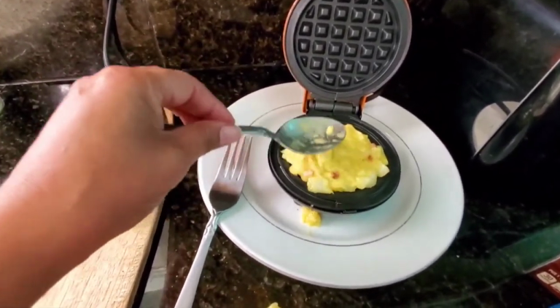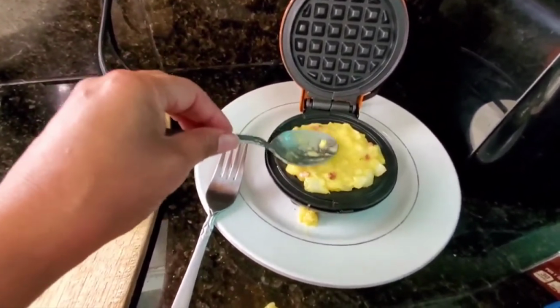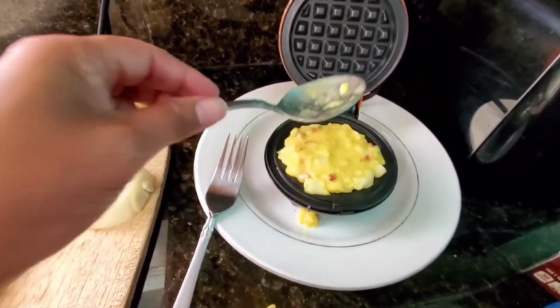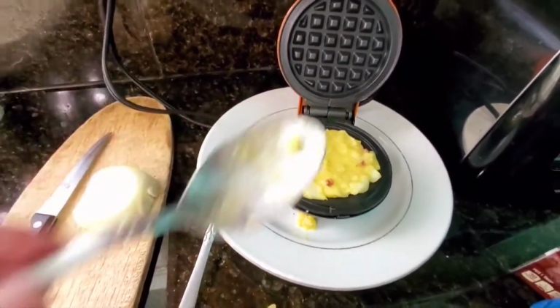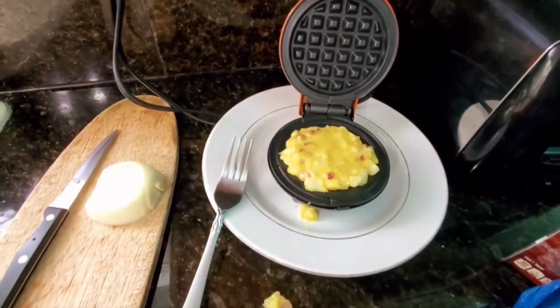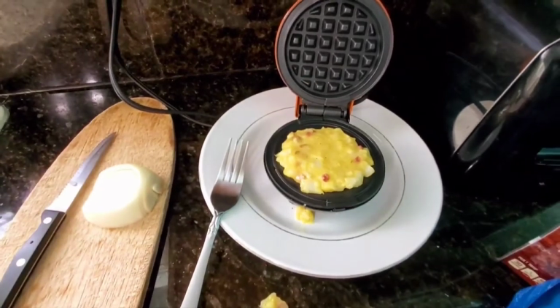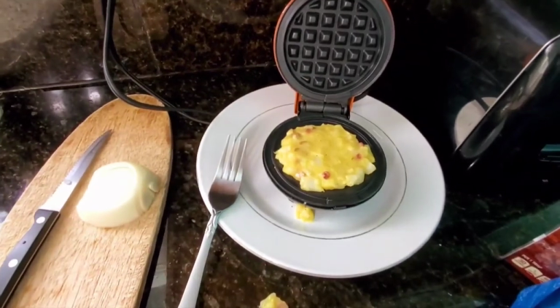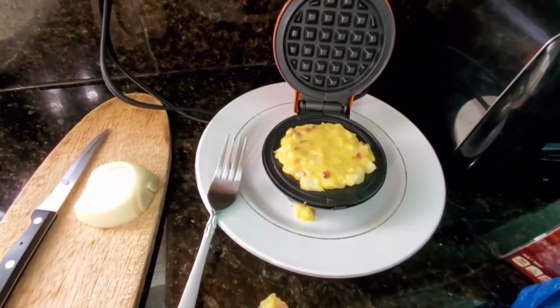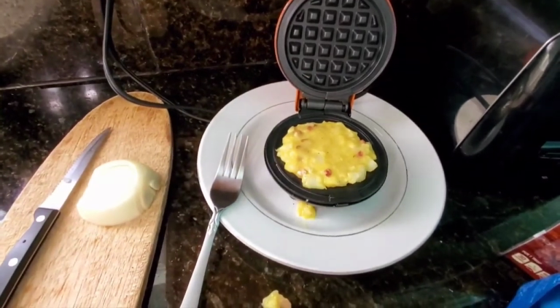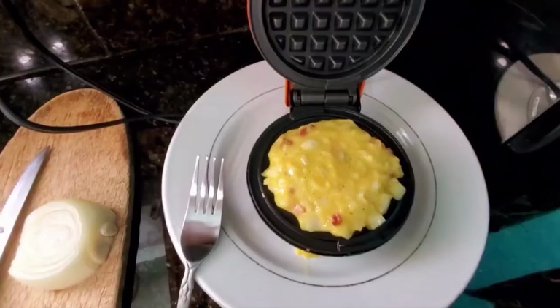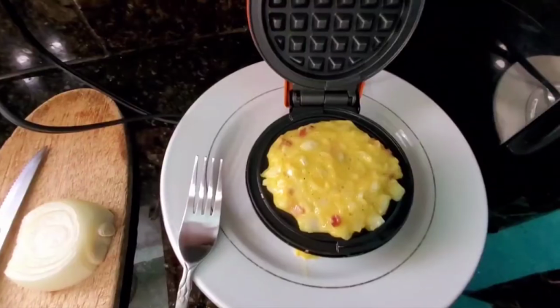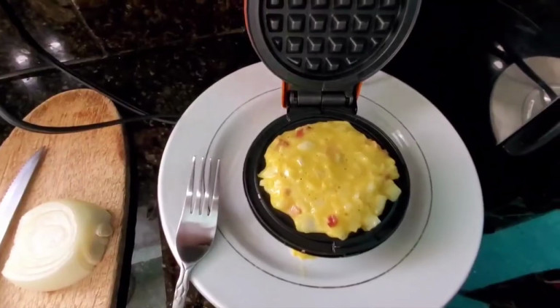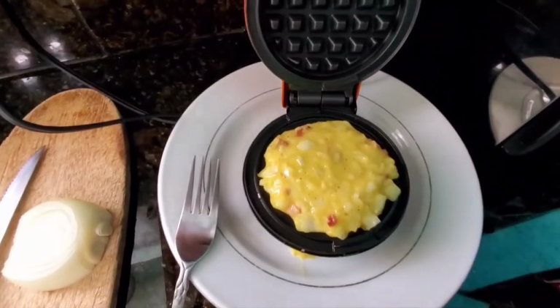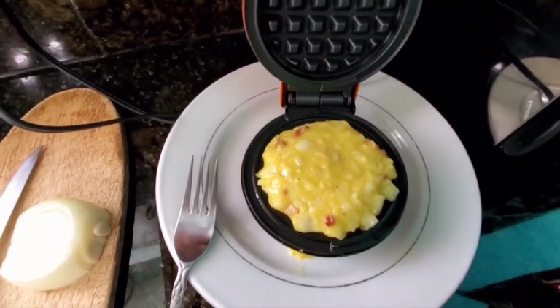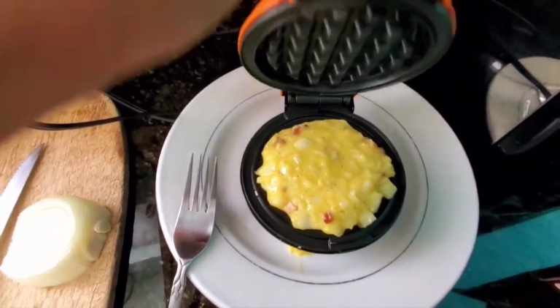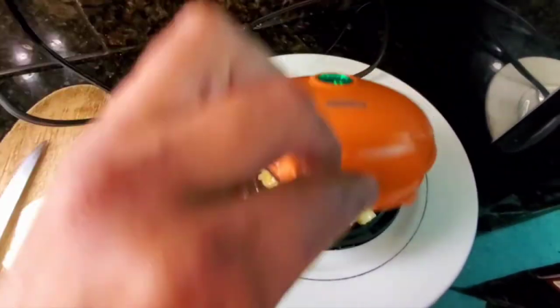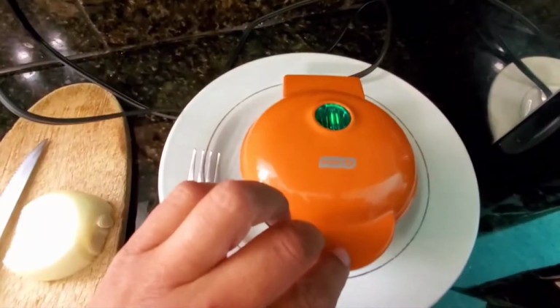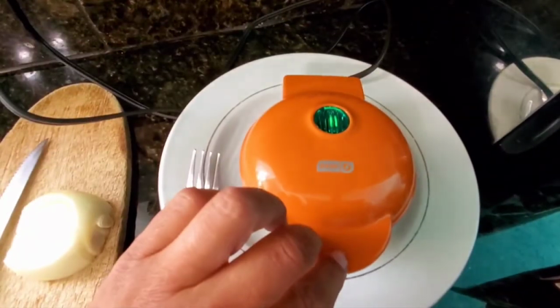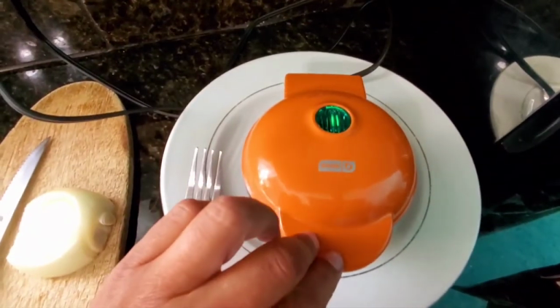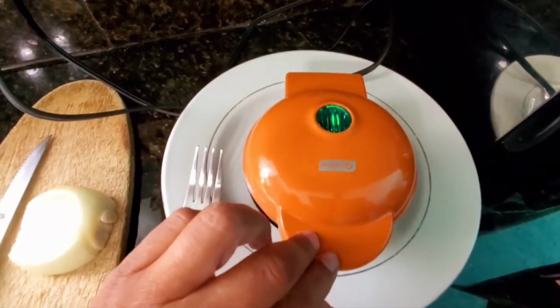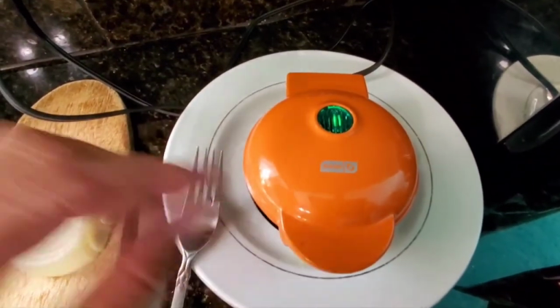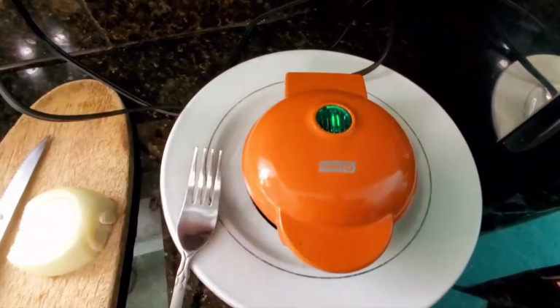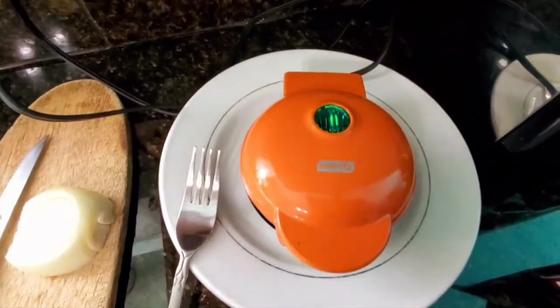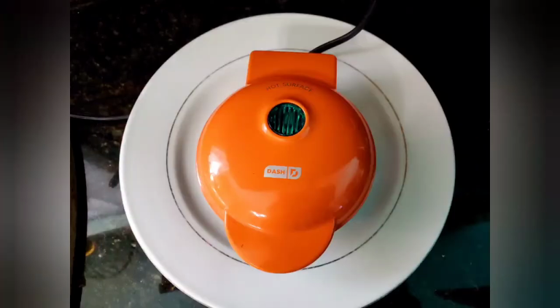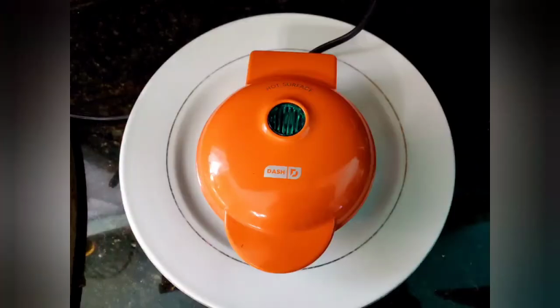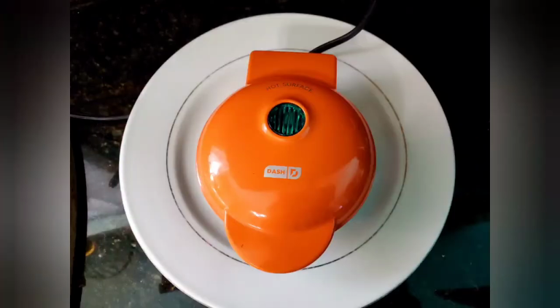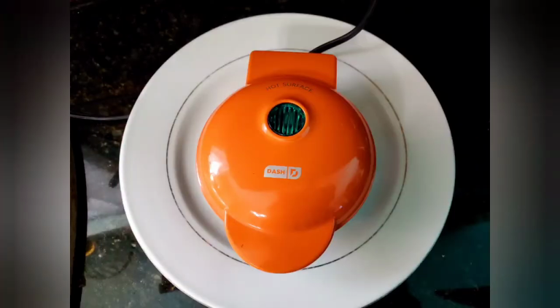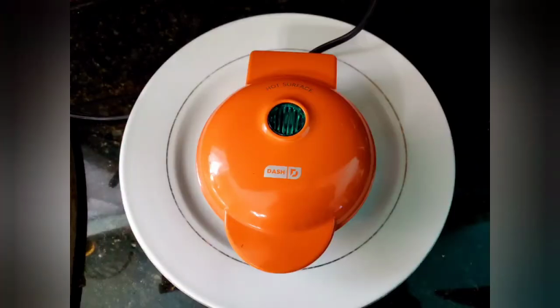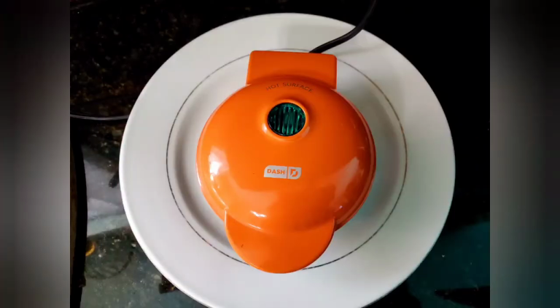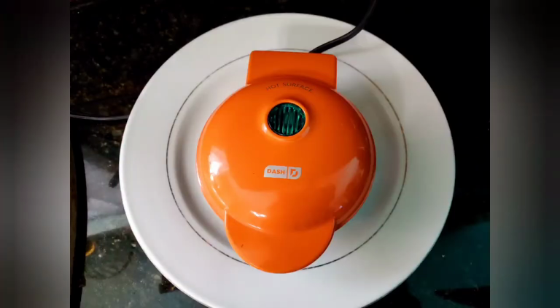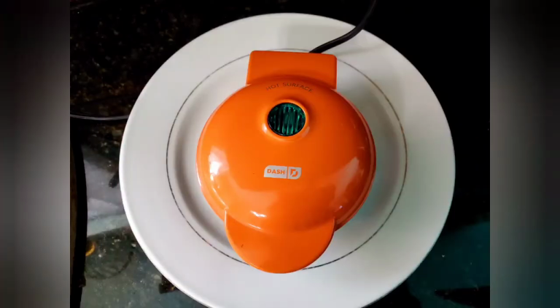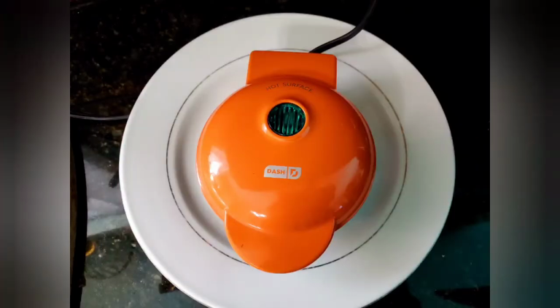Flatten it down with a spoon and just go ahead and close the waffle maker. Check it after about a minute to see how it's doing.